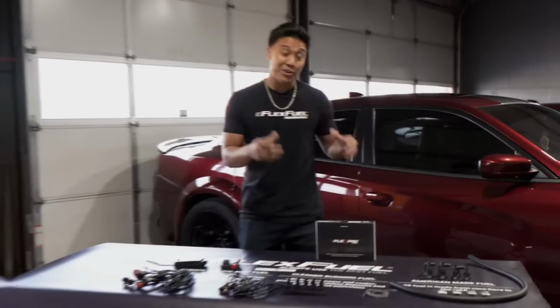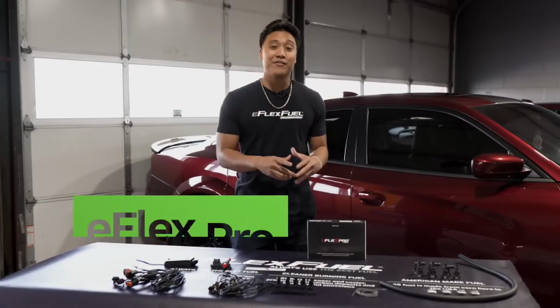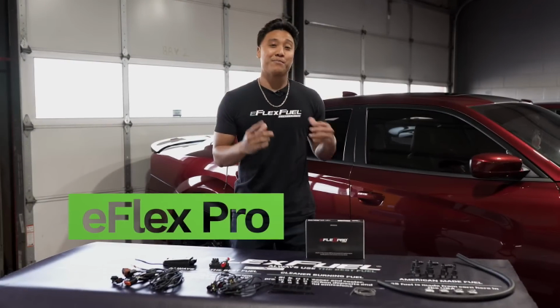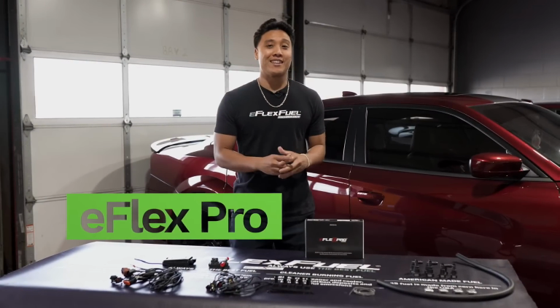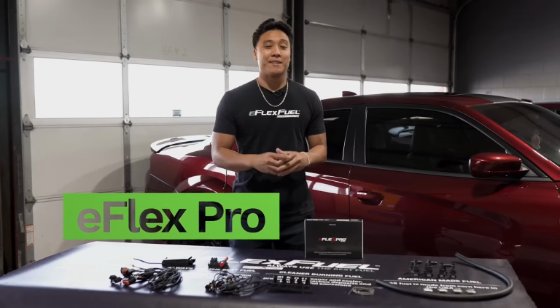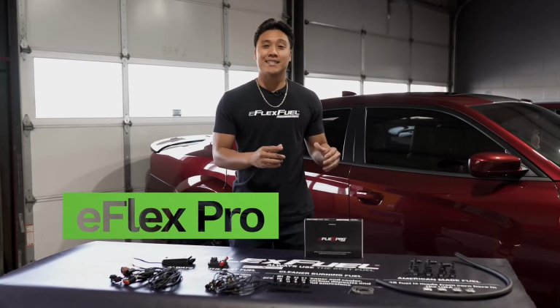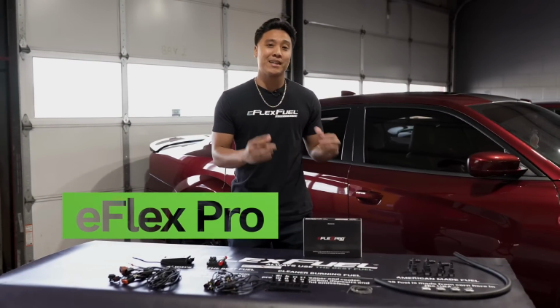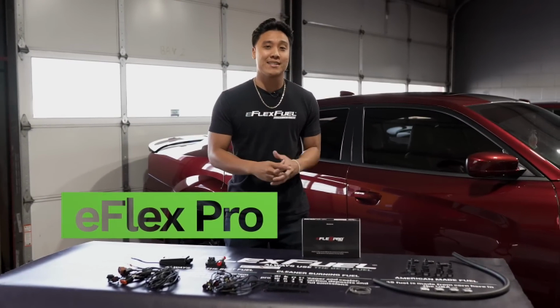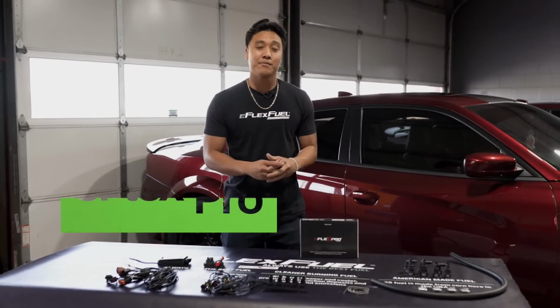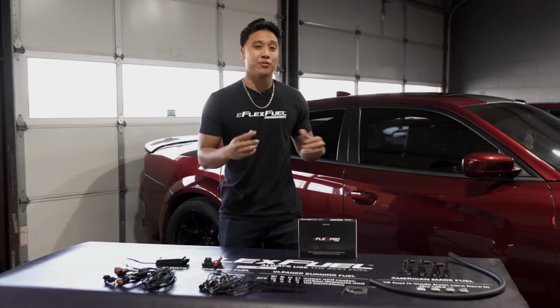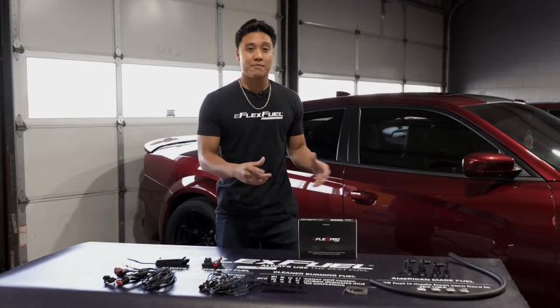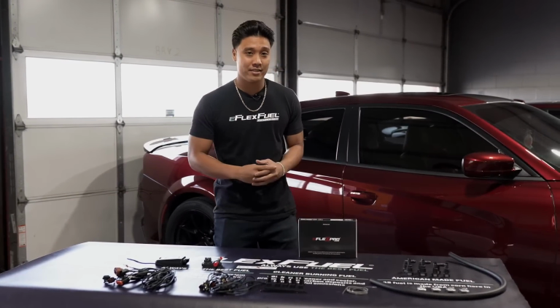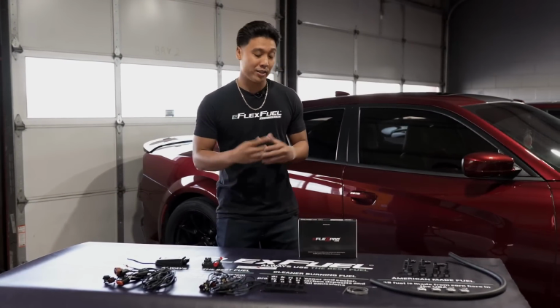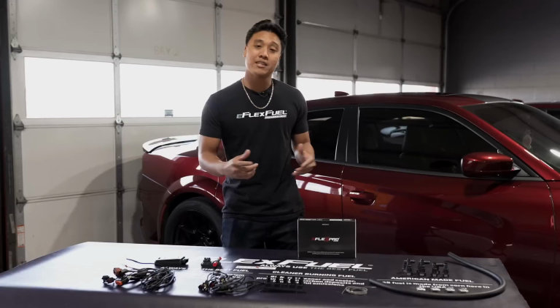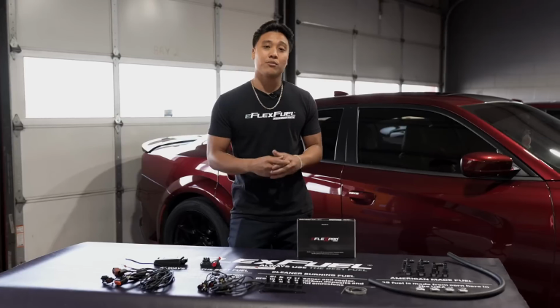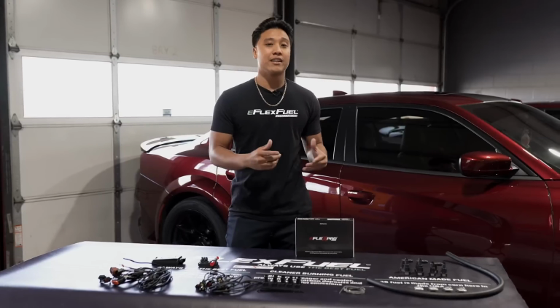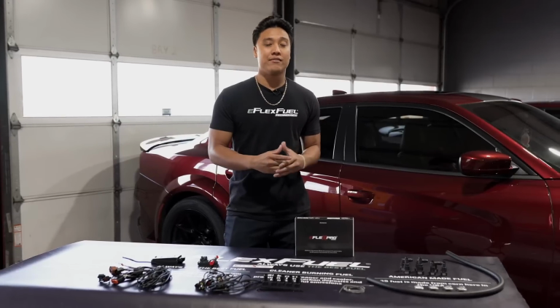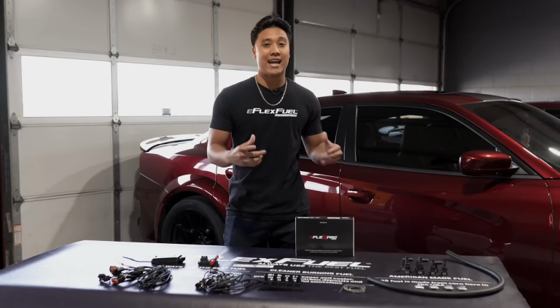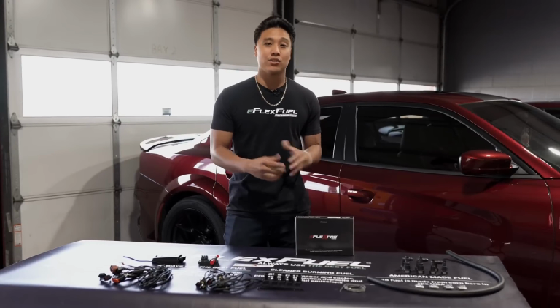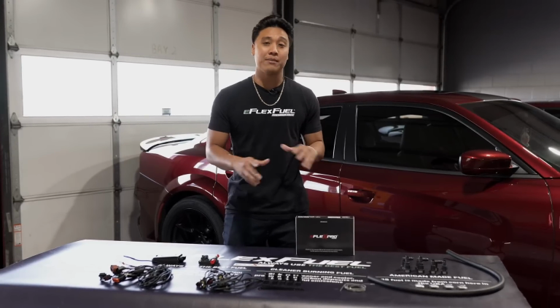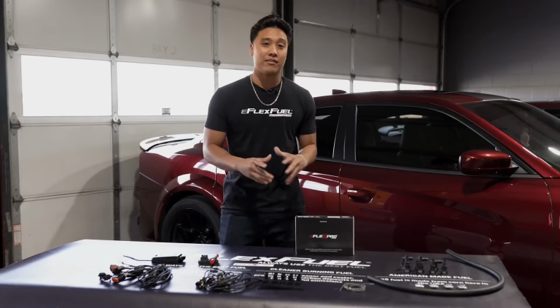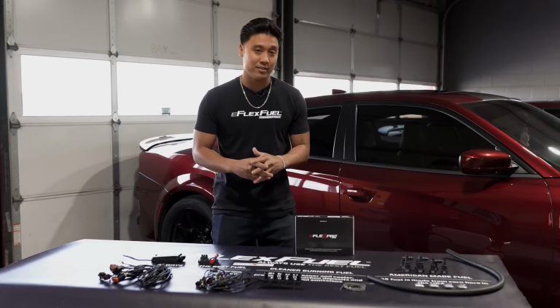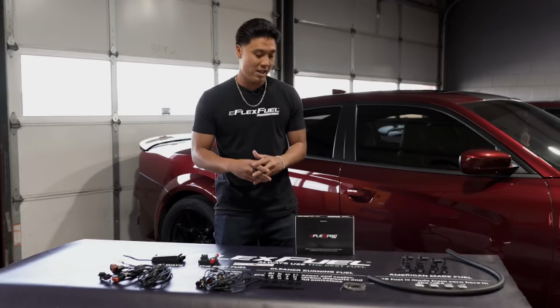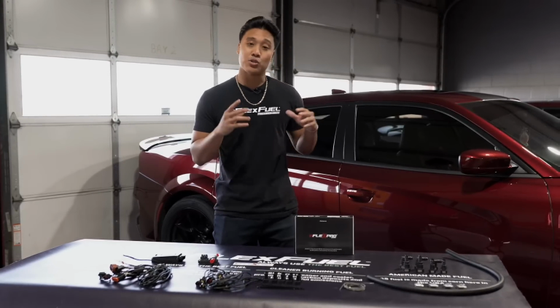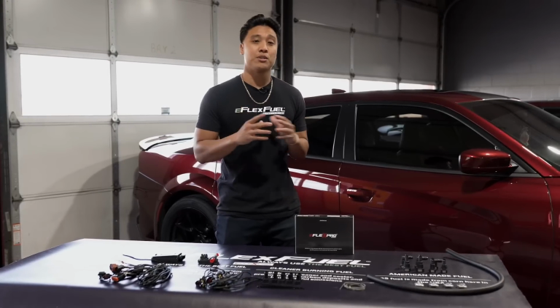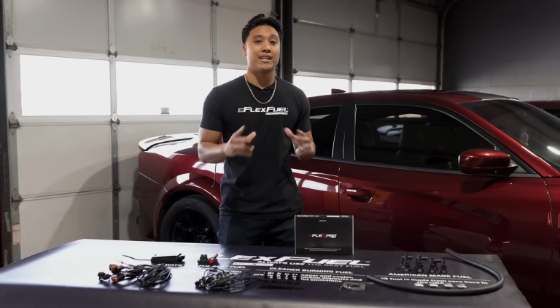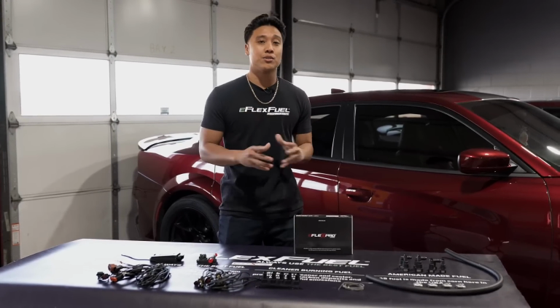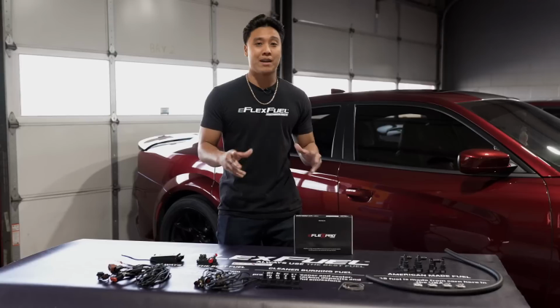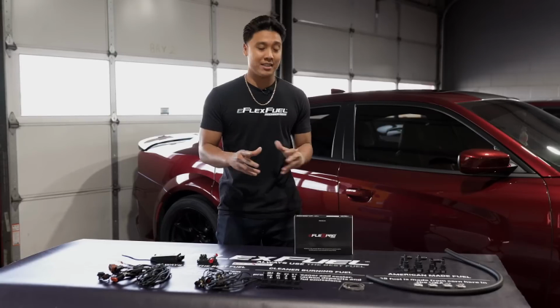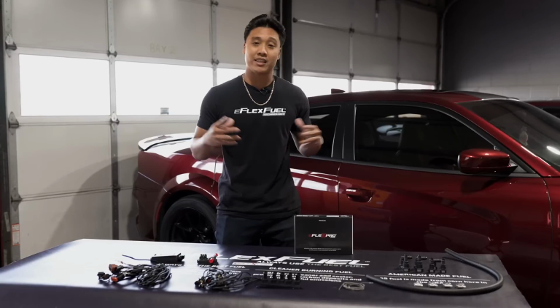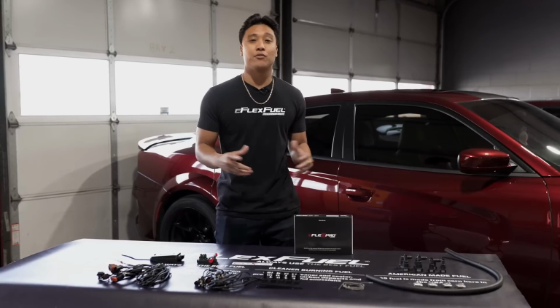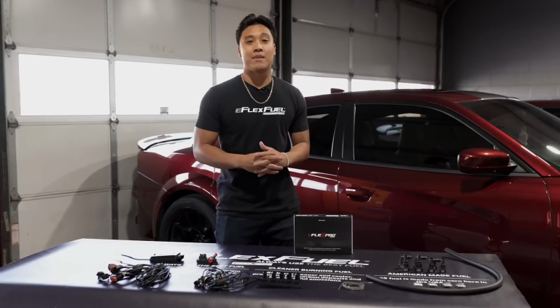Here is our eFlex Pro Kit. It's a patented piggyback system that's fully automatic. What that means is you can run E85, gas, or any blend of them all. There's no switching between any tunes or any maps because everything is done fully automatically.